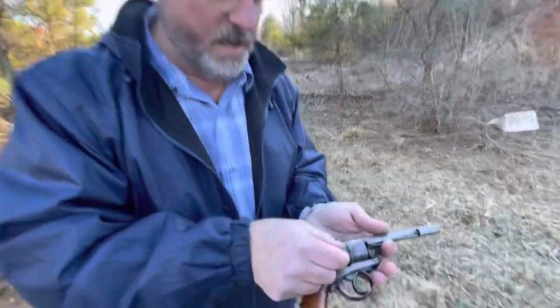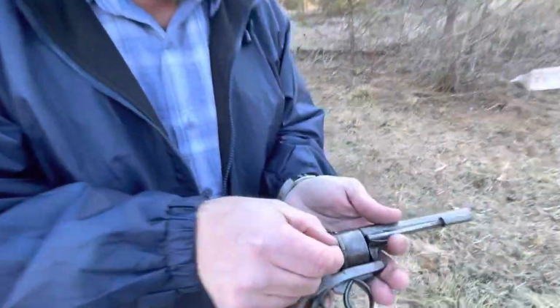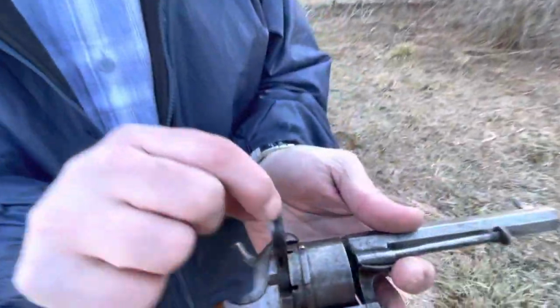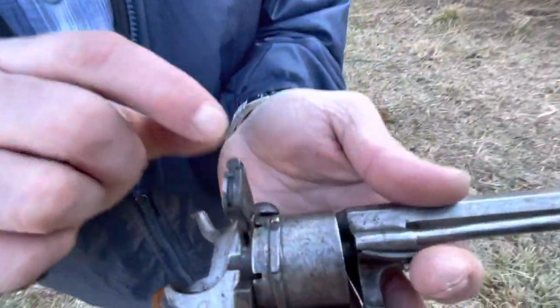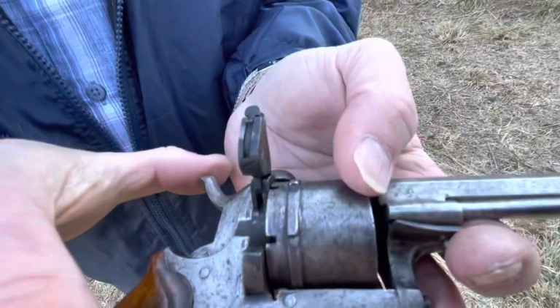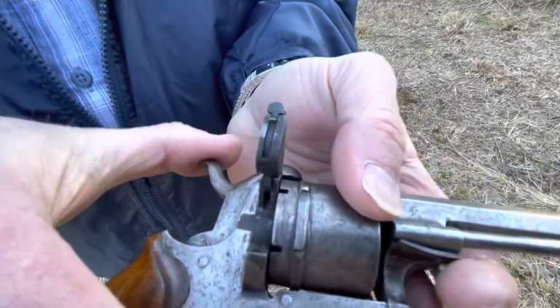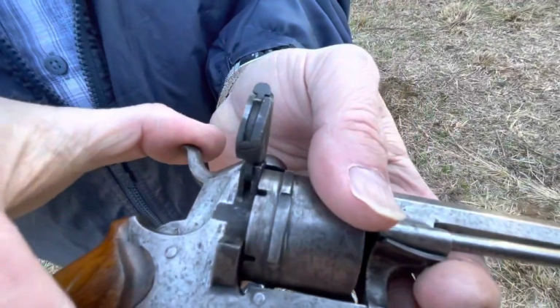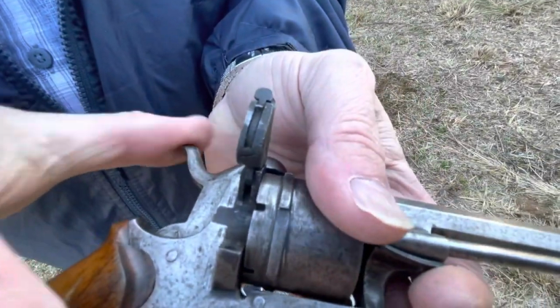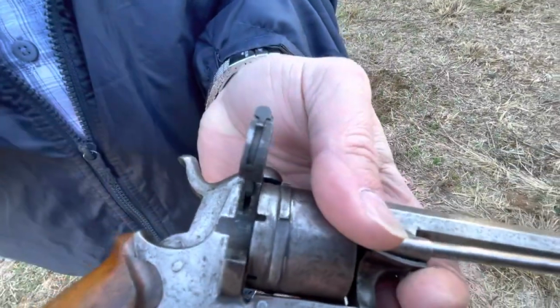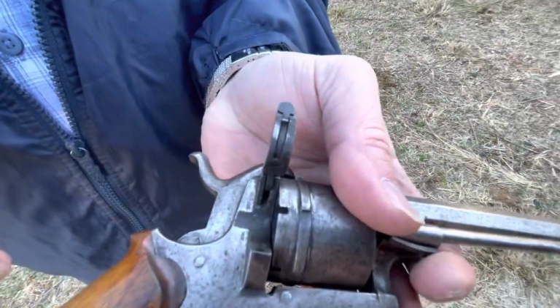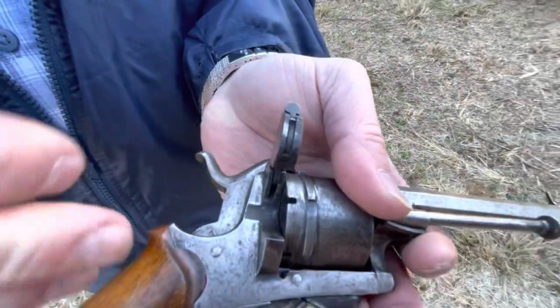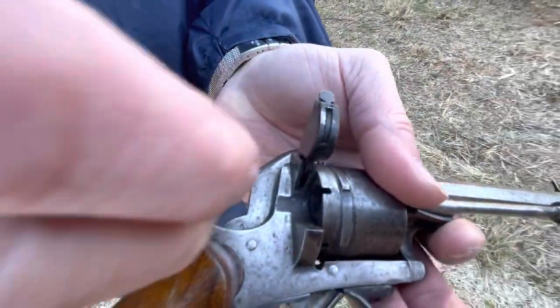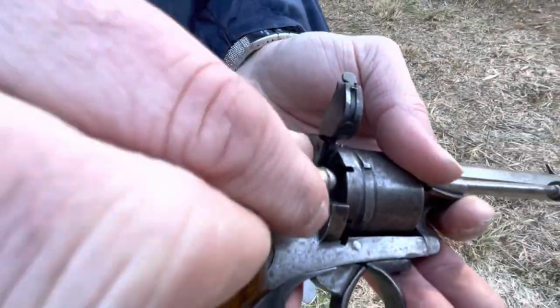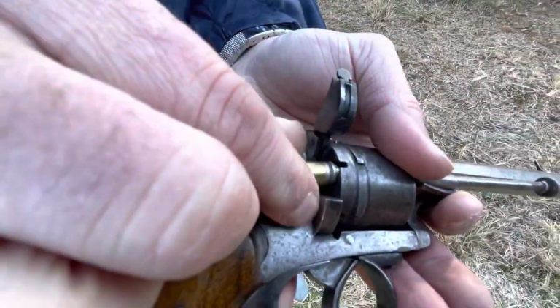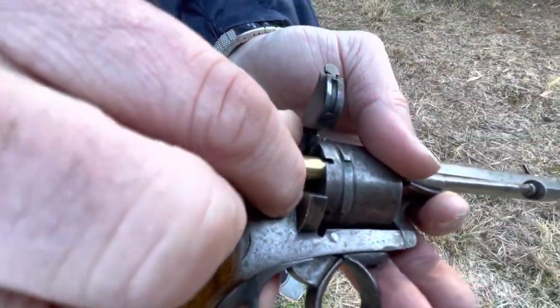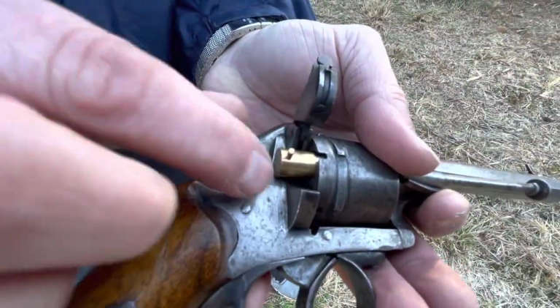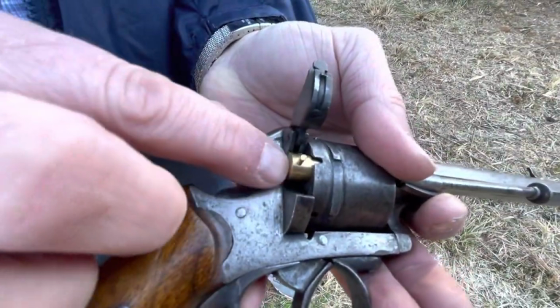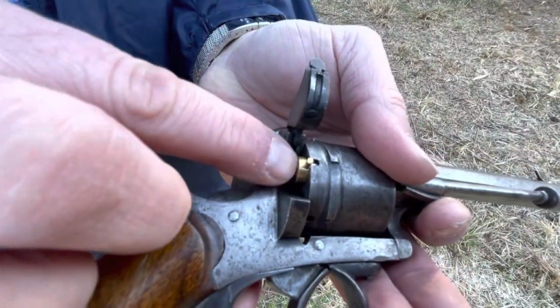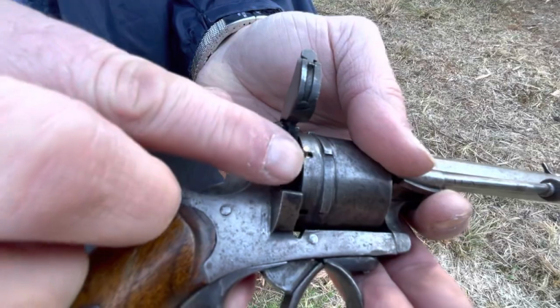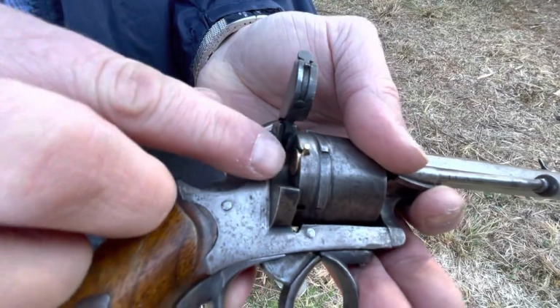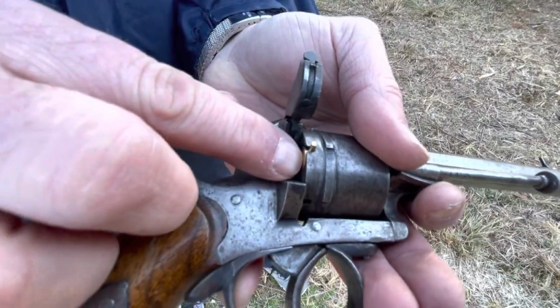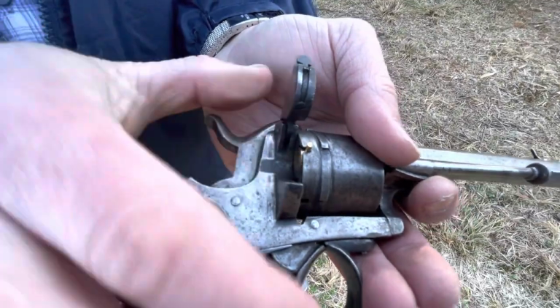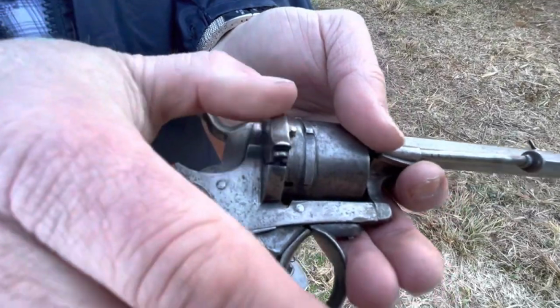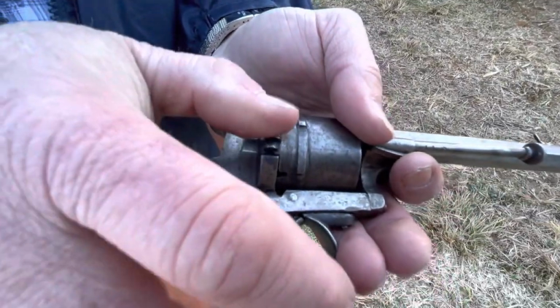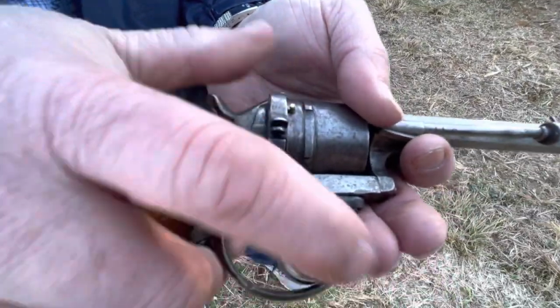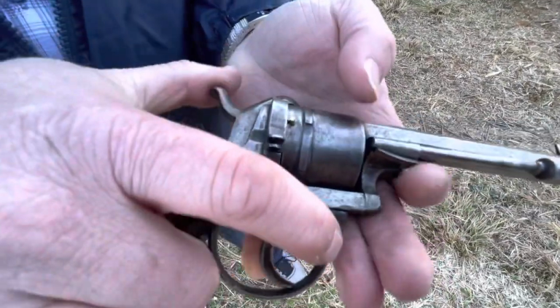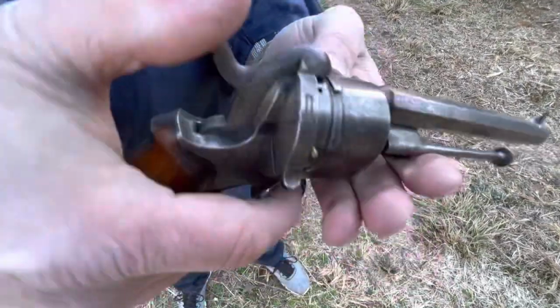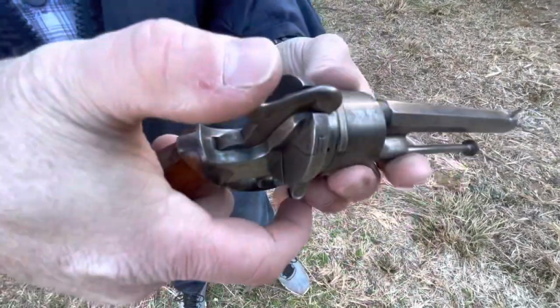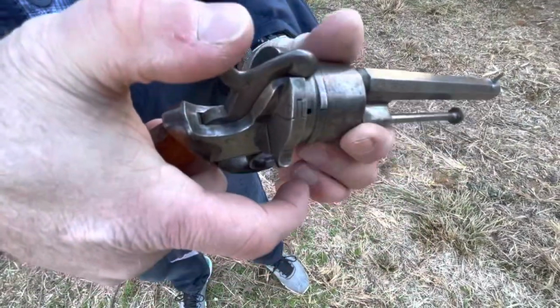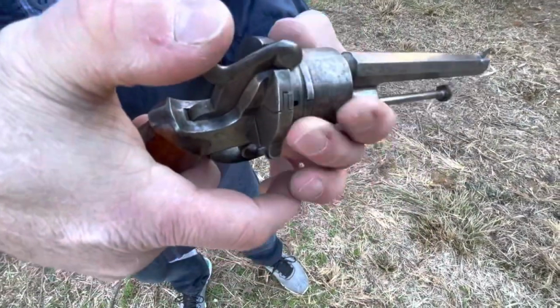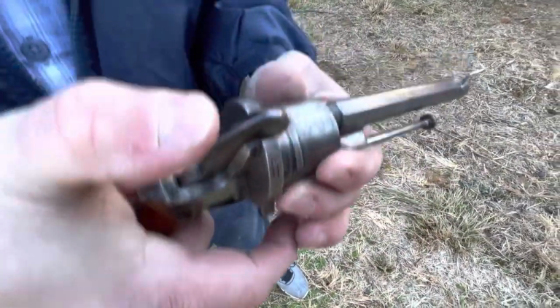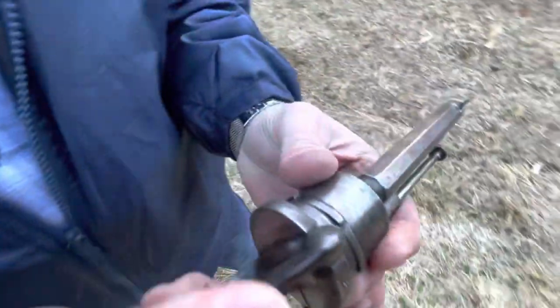It gate loads like any other revolver — look how it fits down in there. There's a little pin in there; snap it closed, then rotate the cylinder.